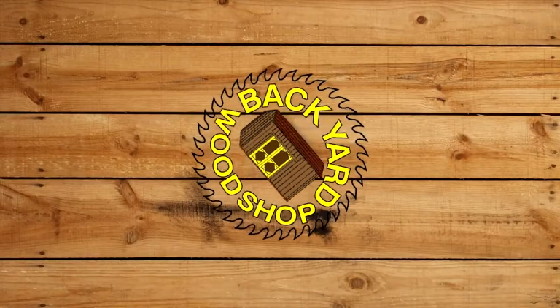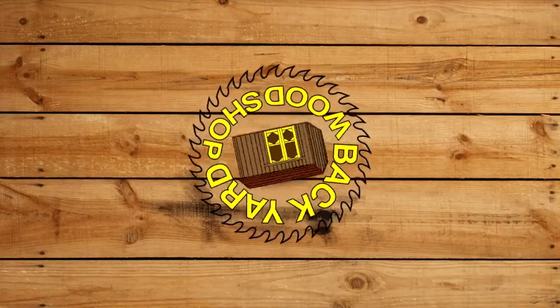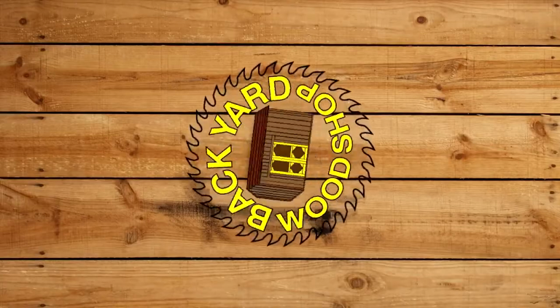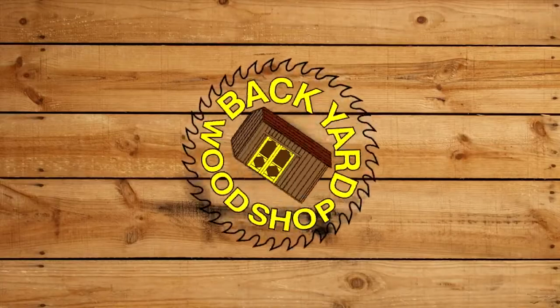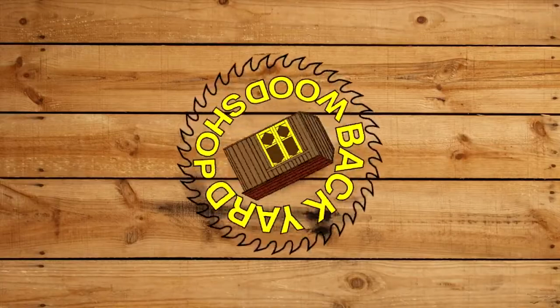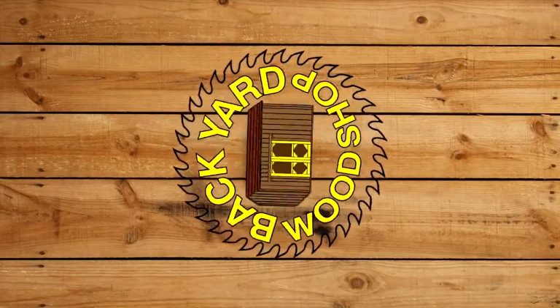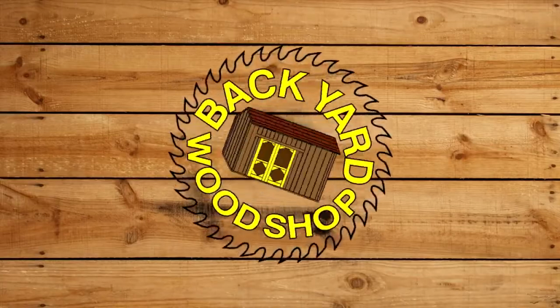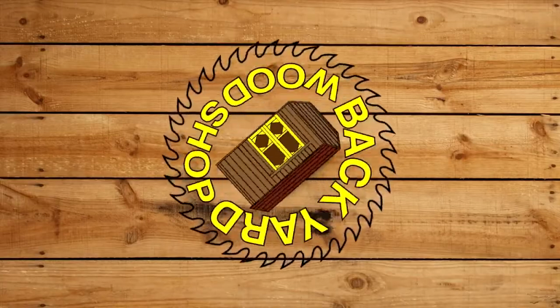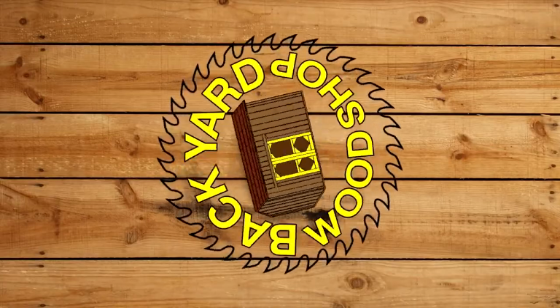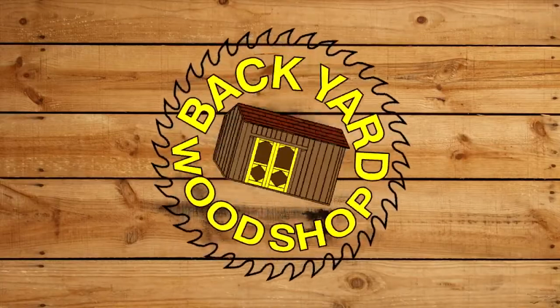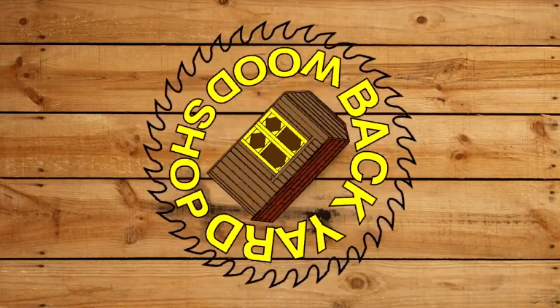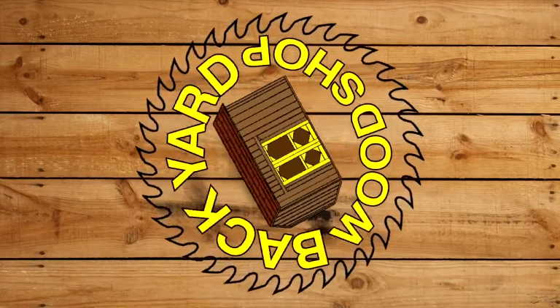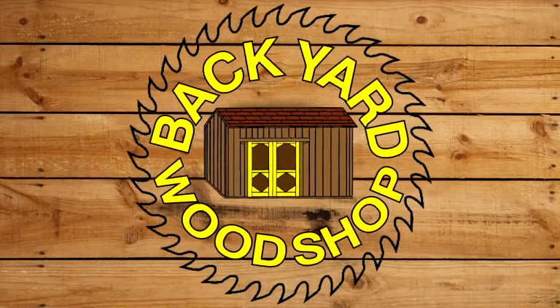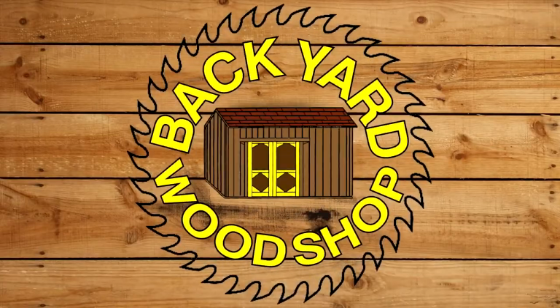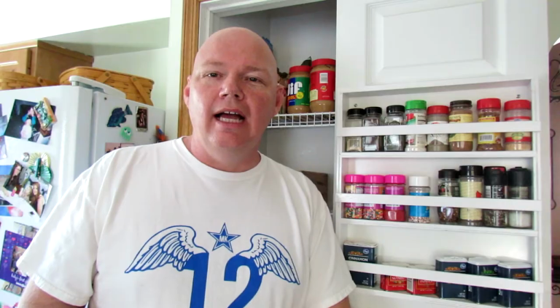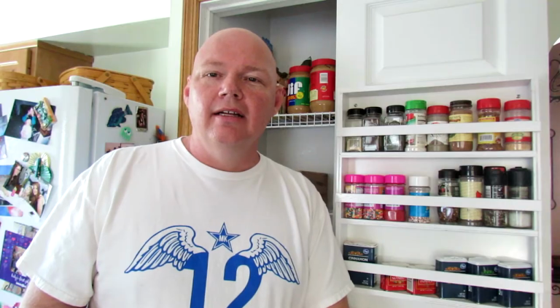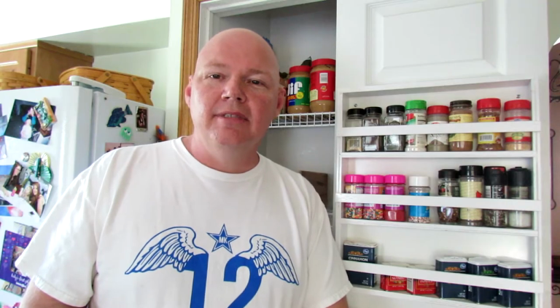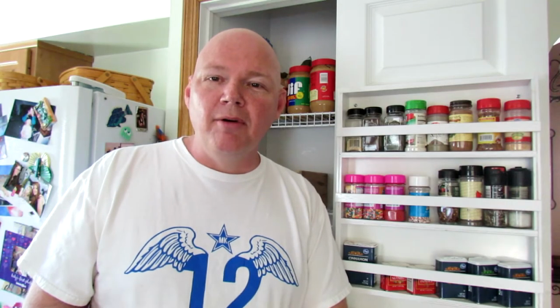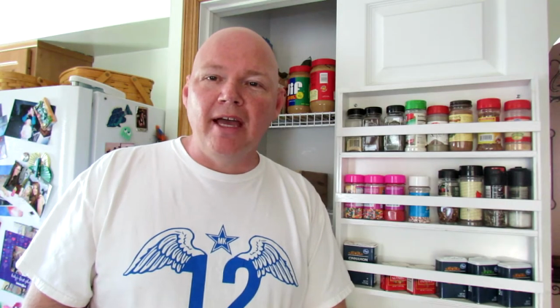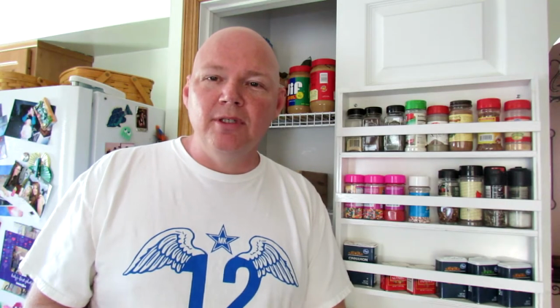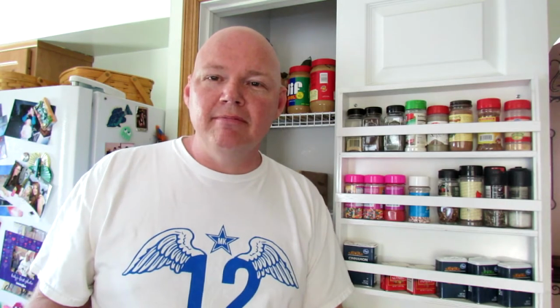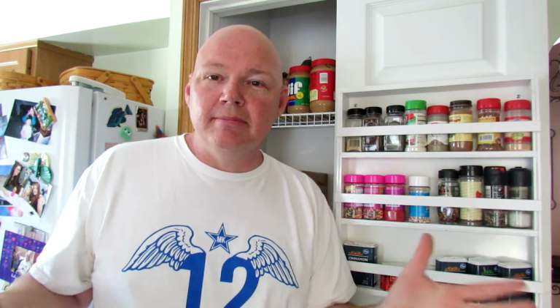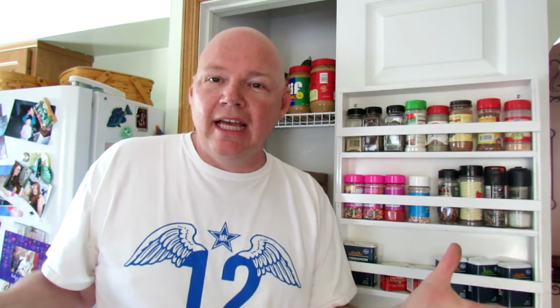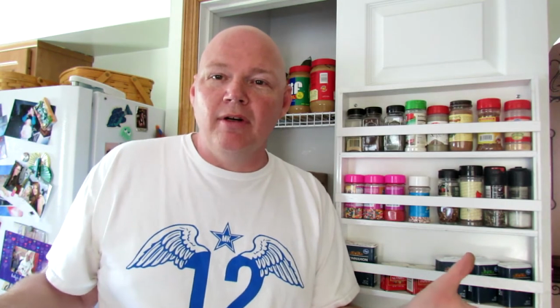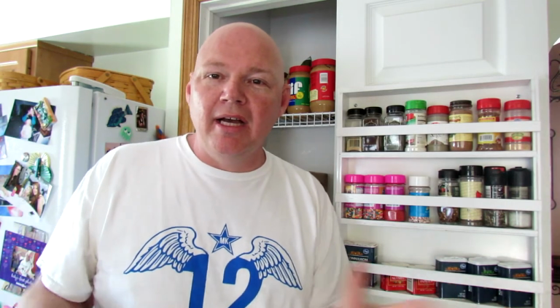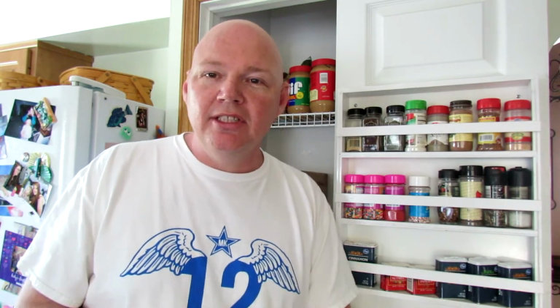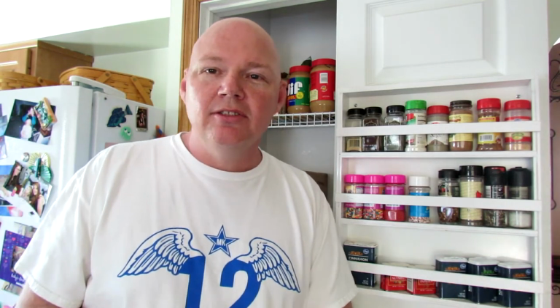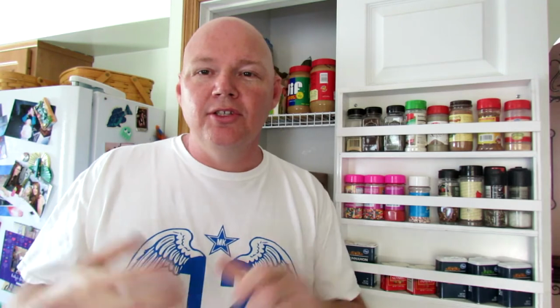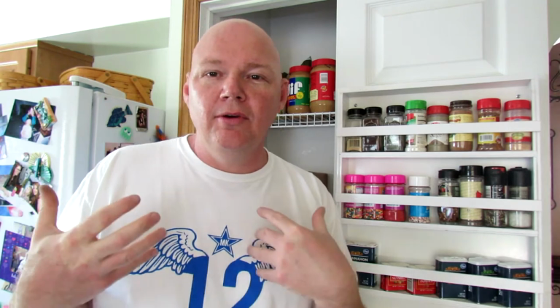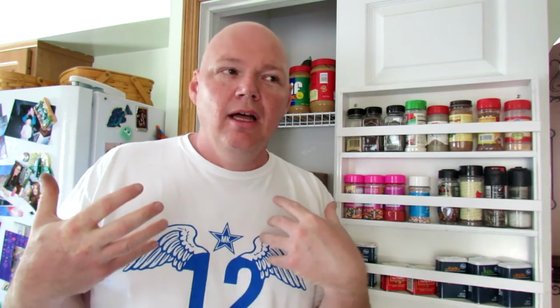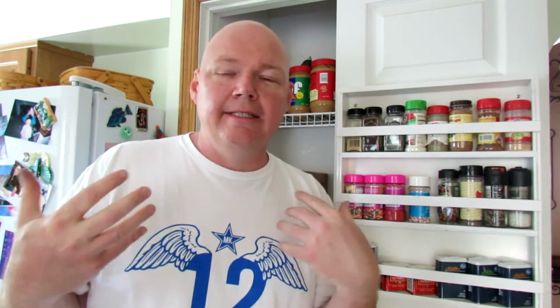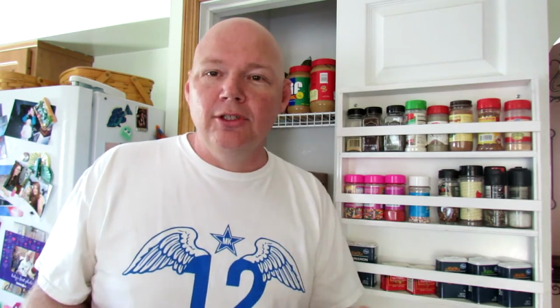The Backyard Woodshop. Hi, I'm Tom Ryder with The Backyard Woodshop, but today we're in my kitchen so I can show you a solution.